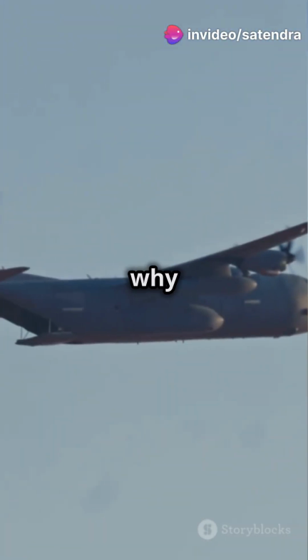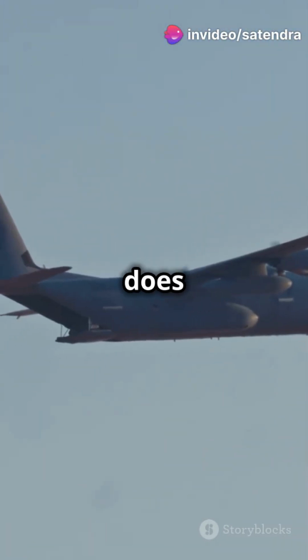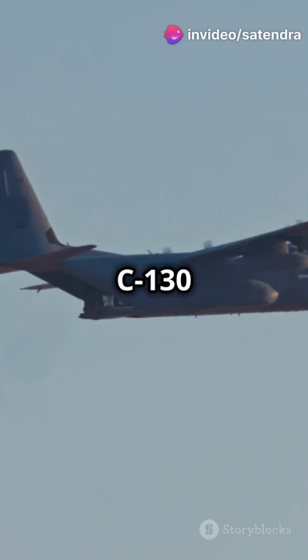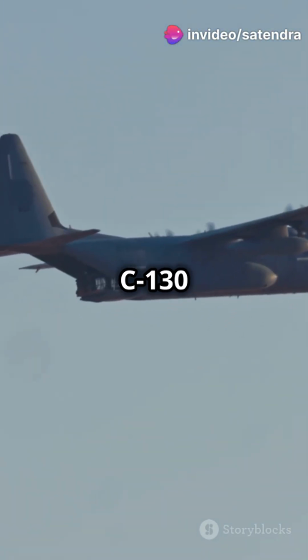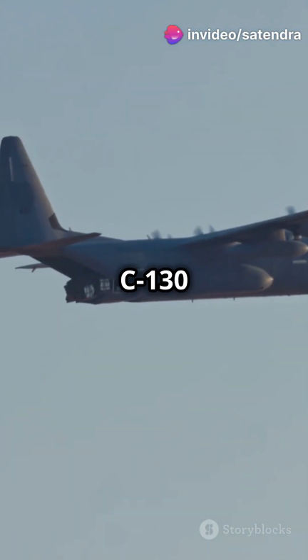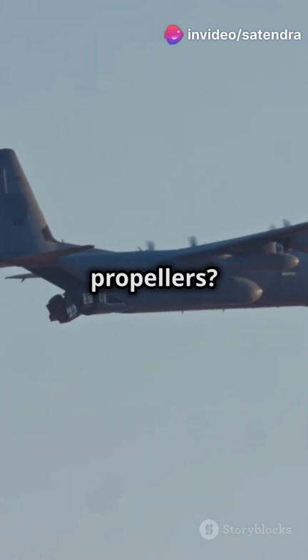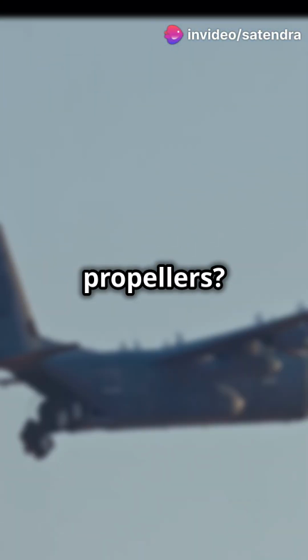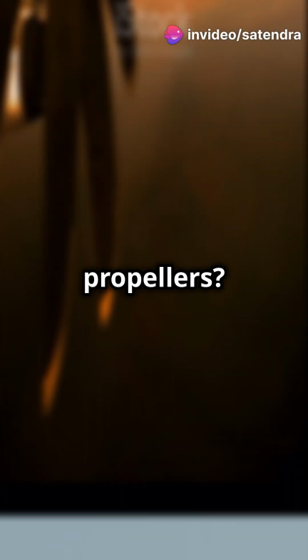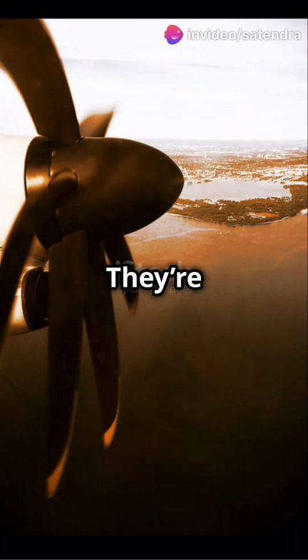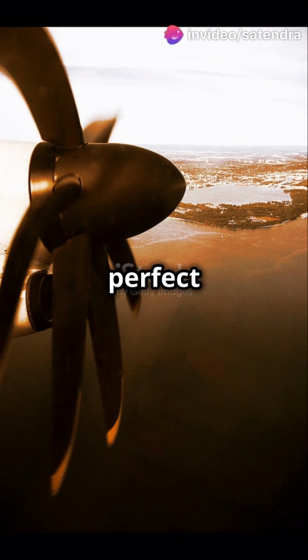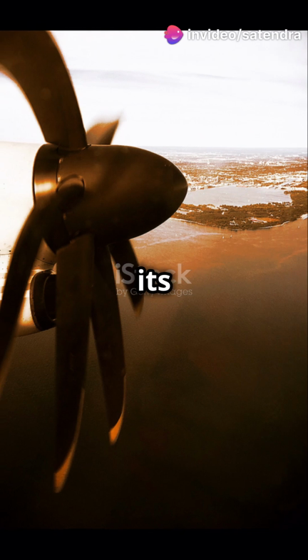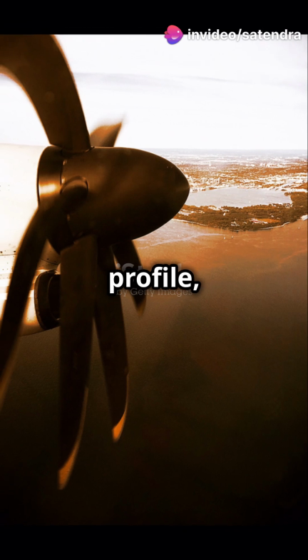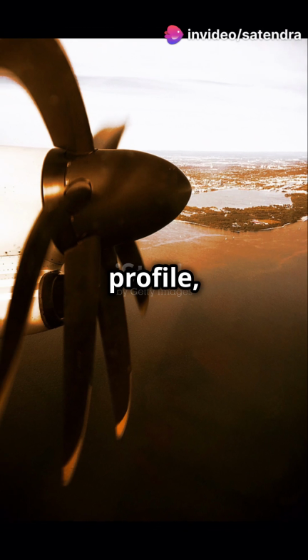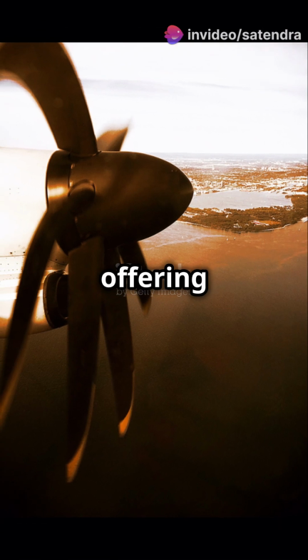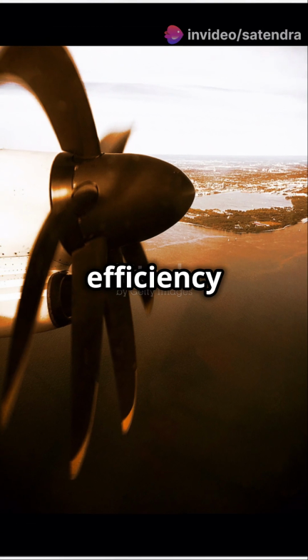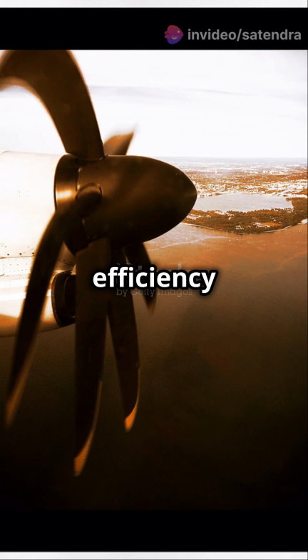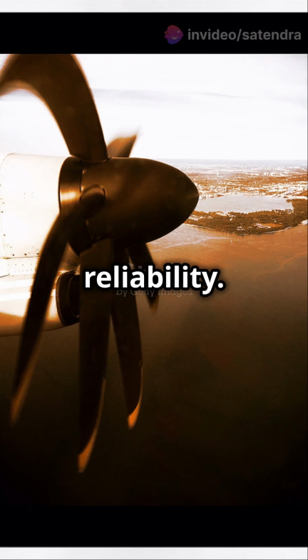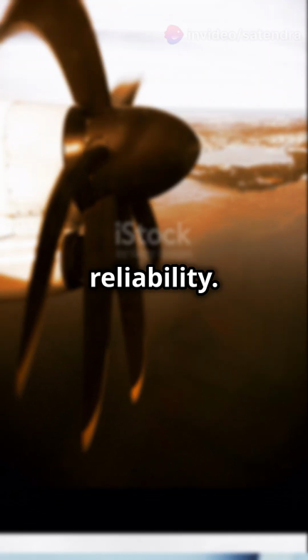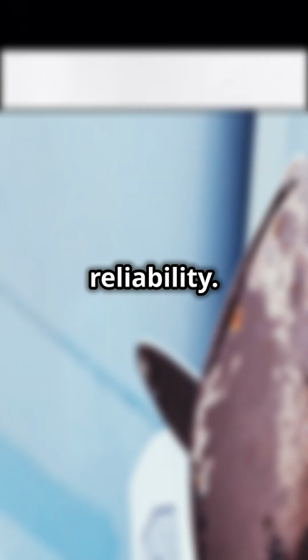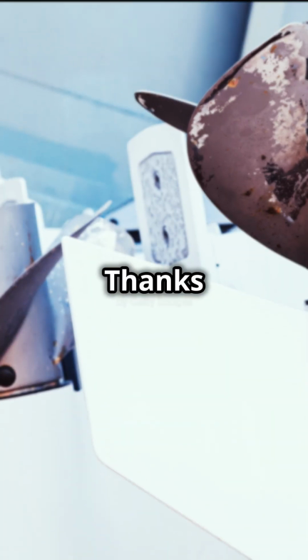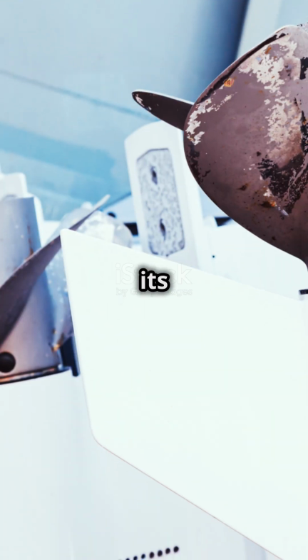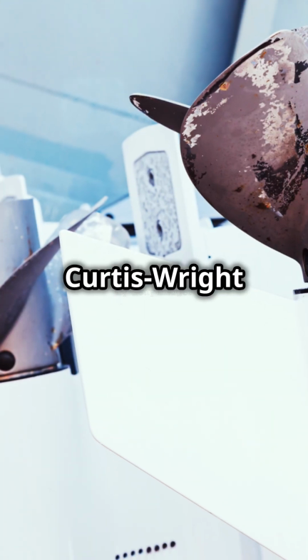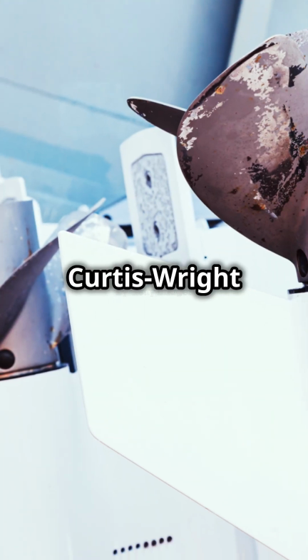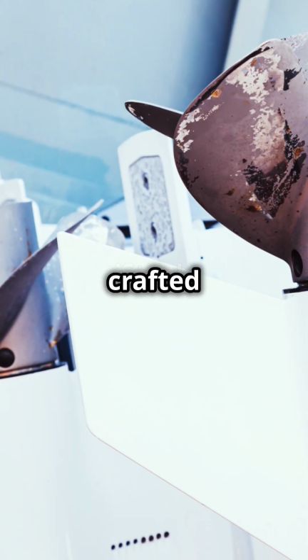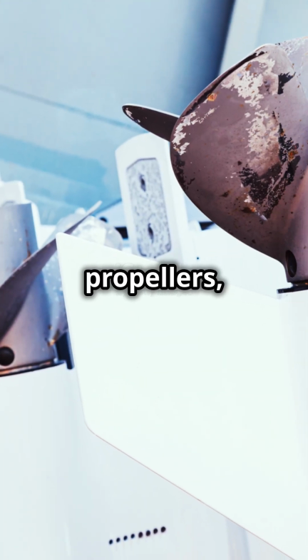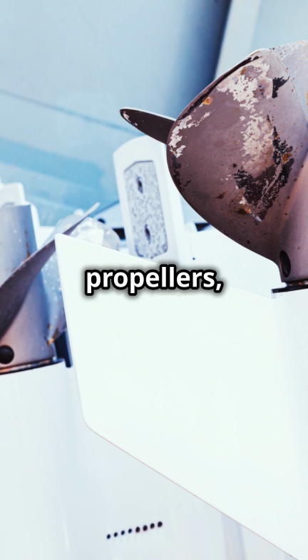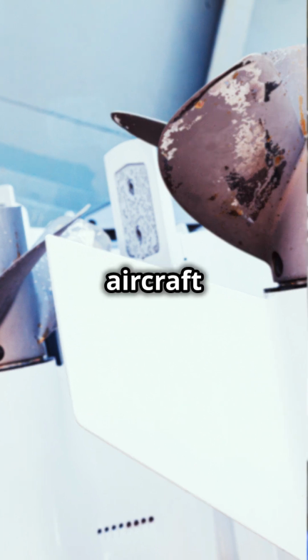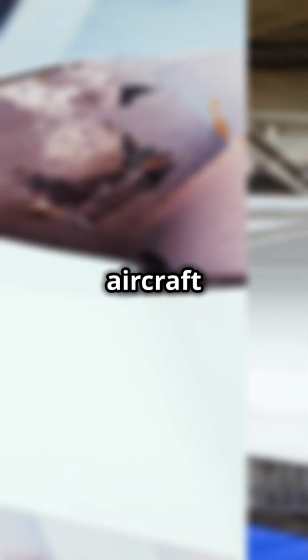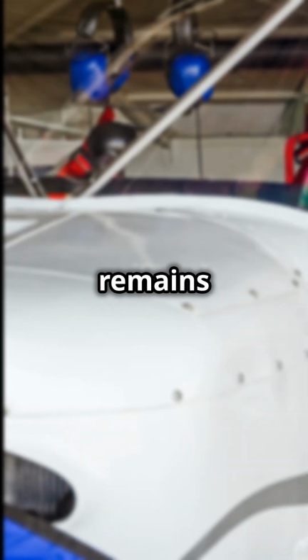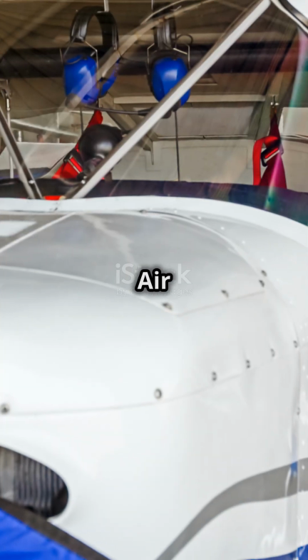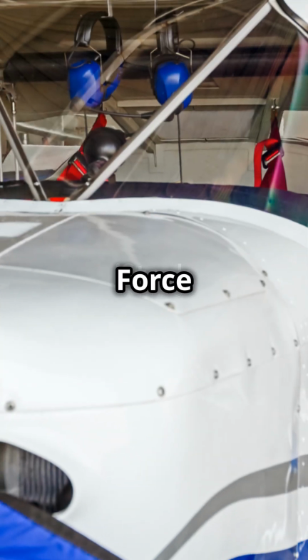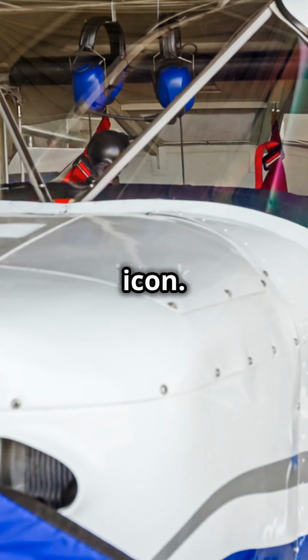So why does the C-130 use propellers? They're perfect for its mission profile, offering efficiency and reliability. Thanks to its Curtiss-Wright crafted propellers, this aircraft remains an Air Force icon.